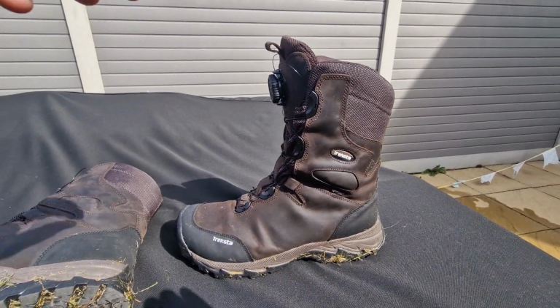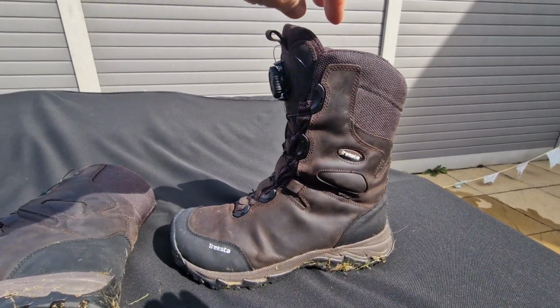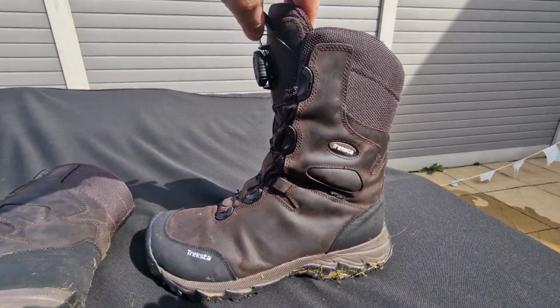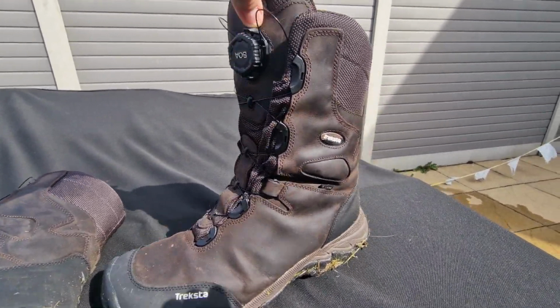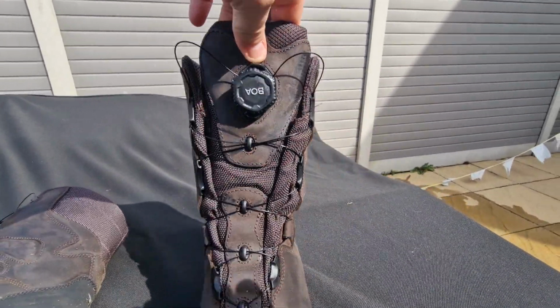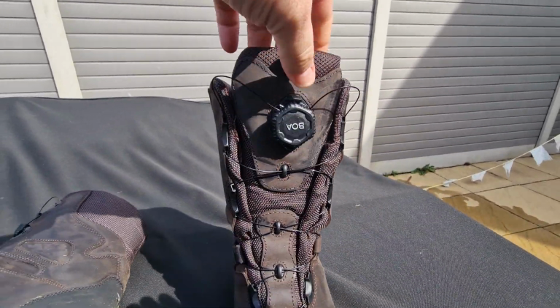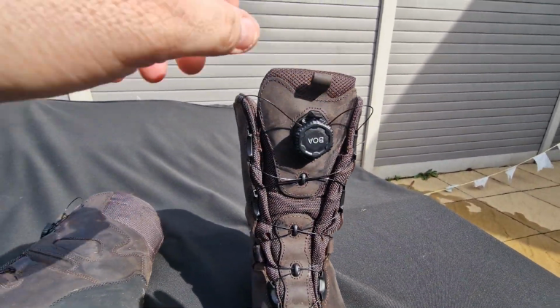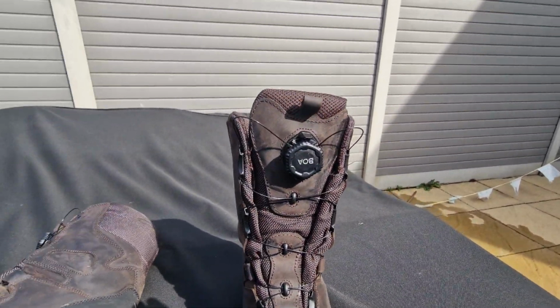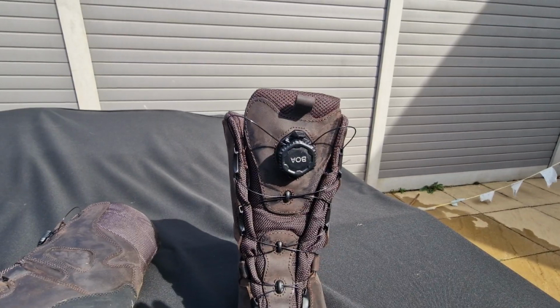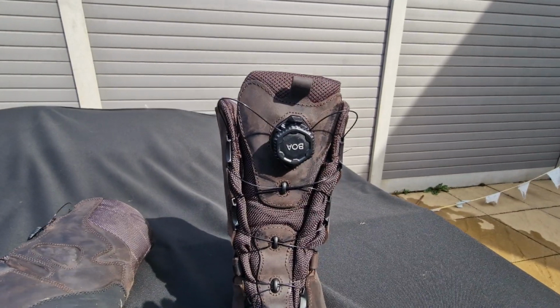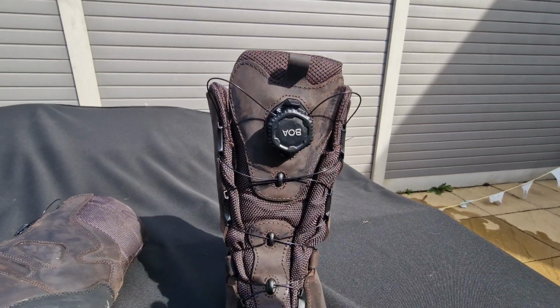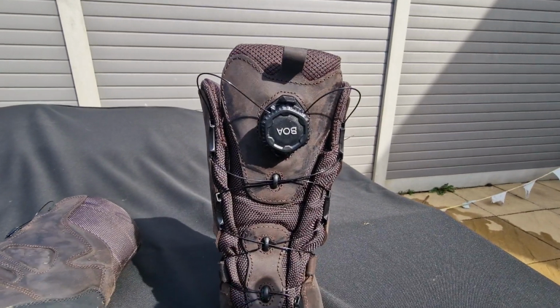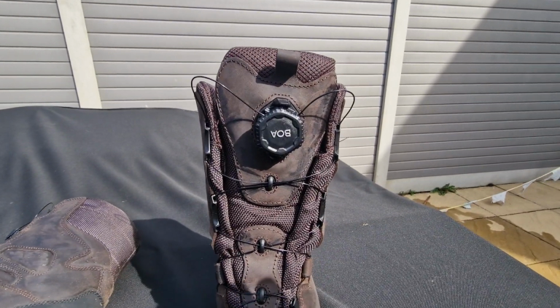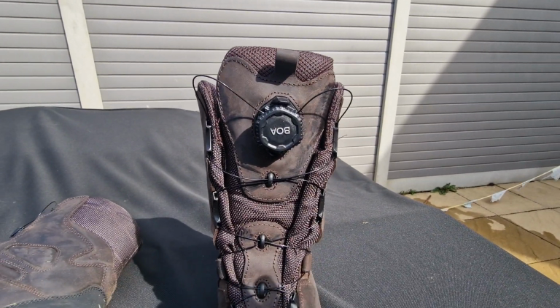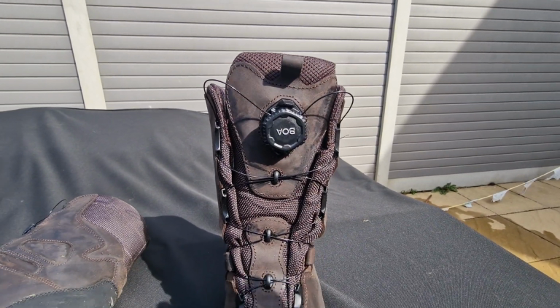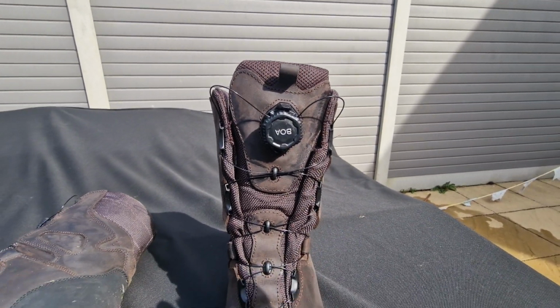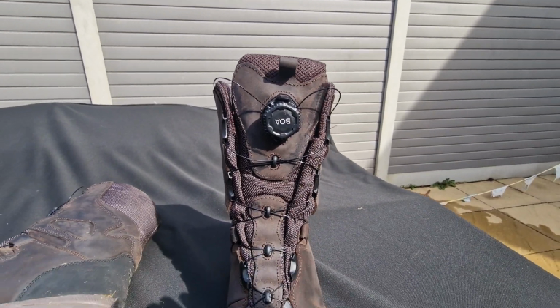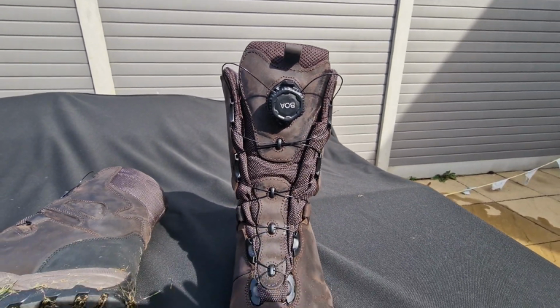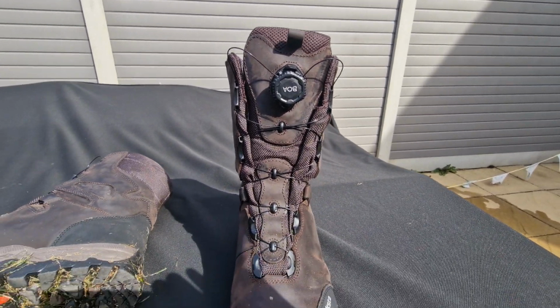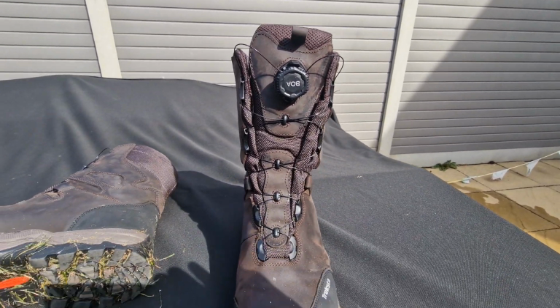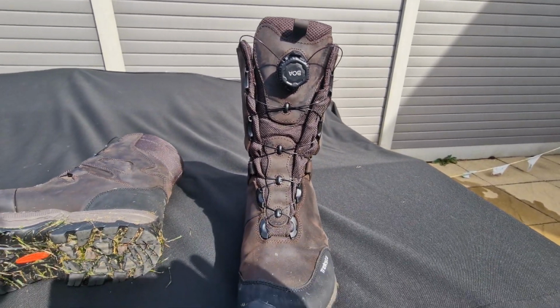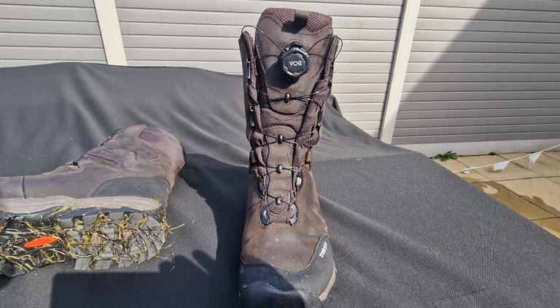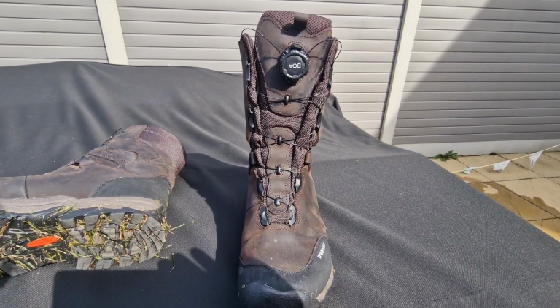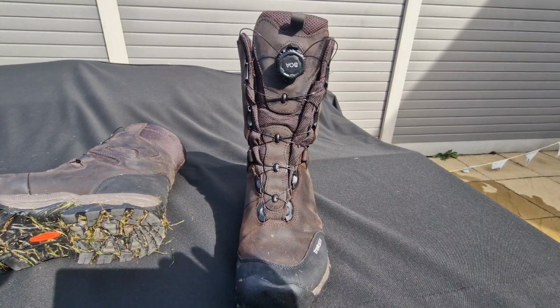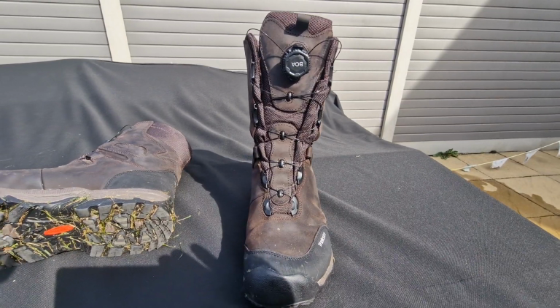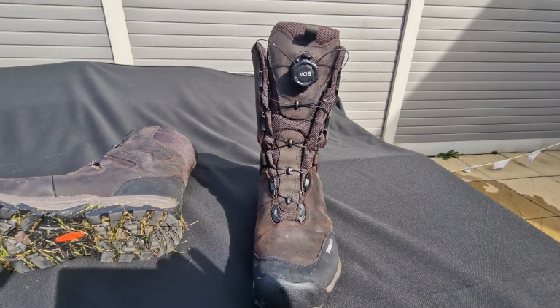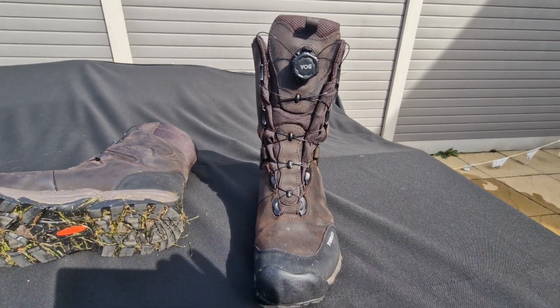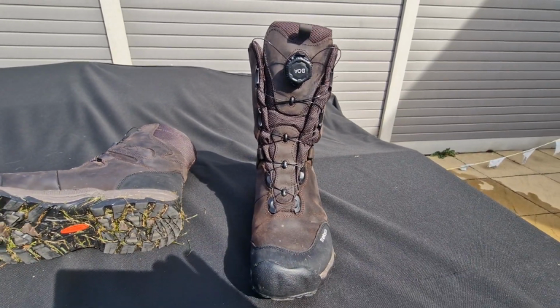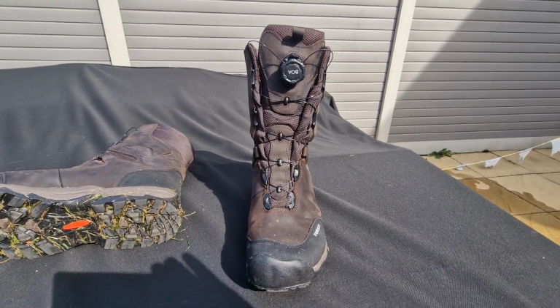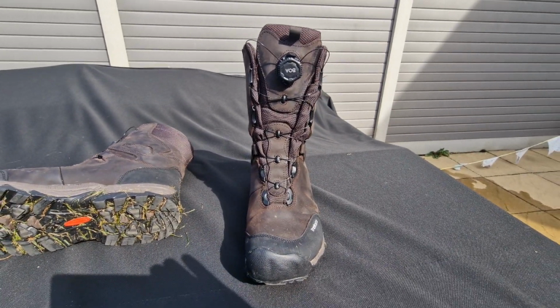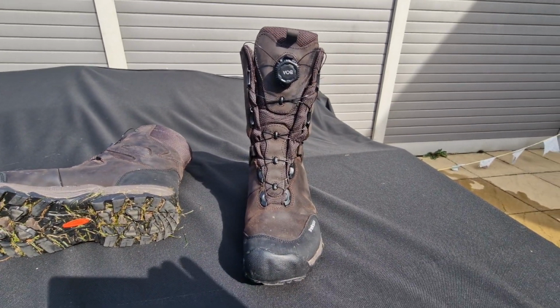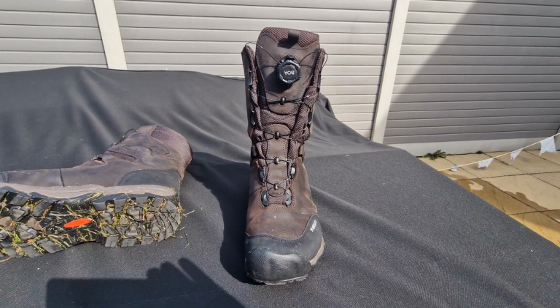The BOA laceless system is guaranteed for the lifespan of the boot, so if anything does happen they will replace it straight away.